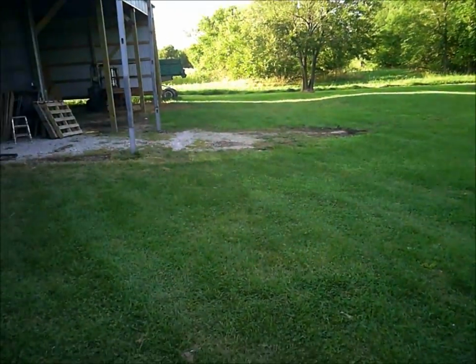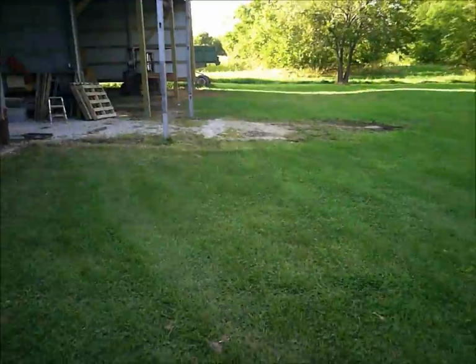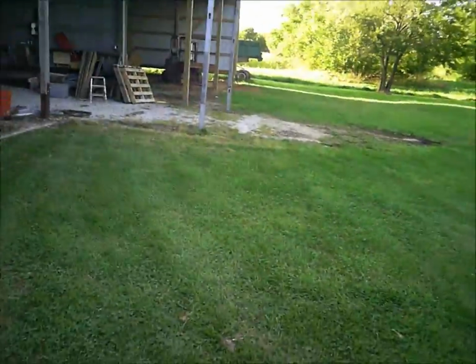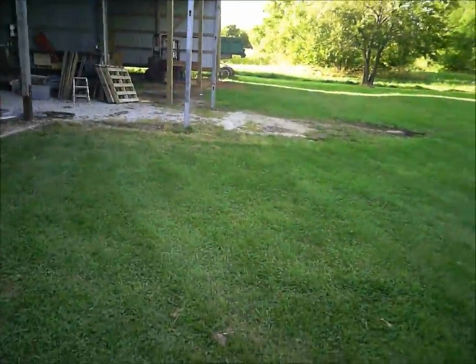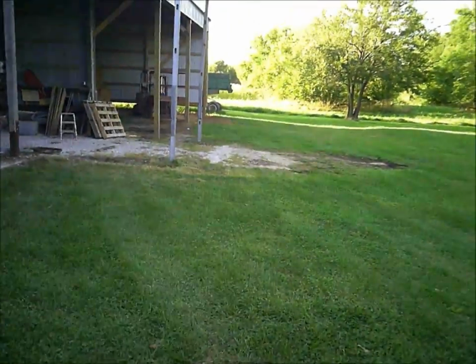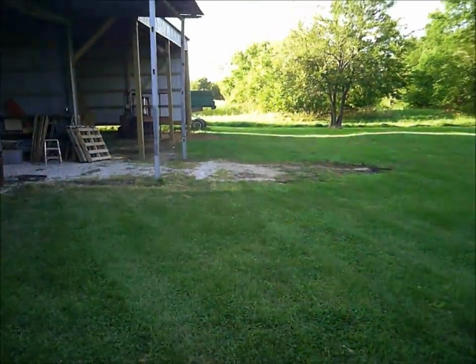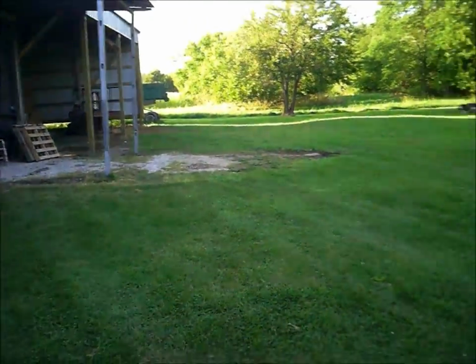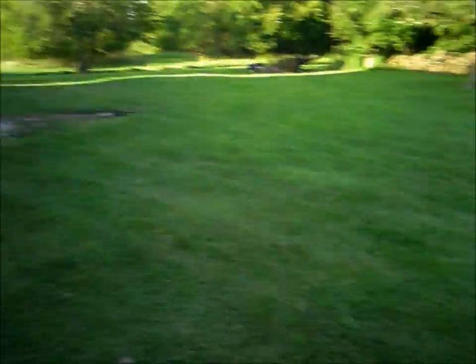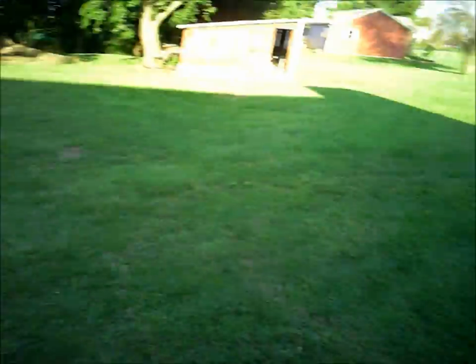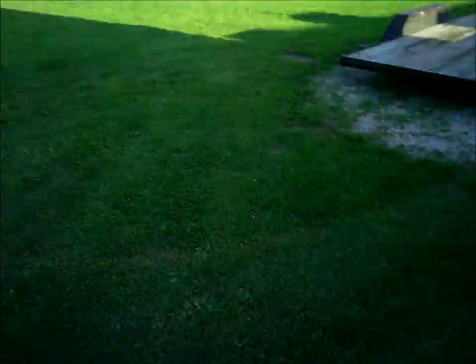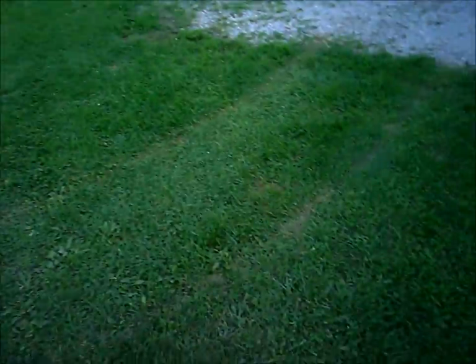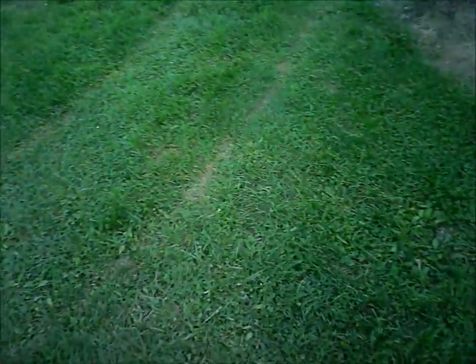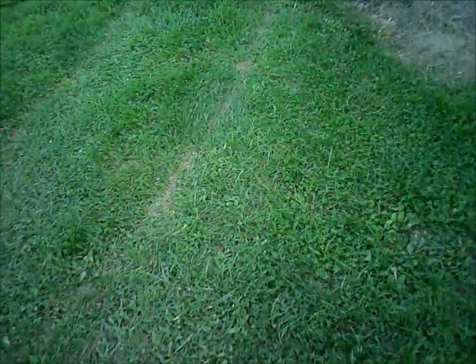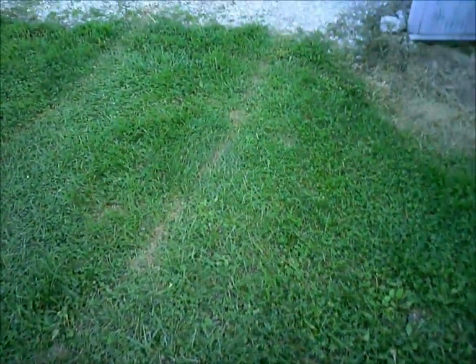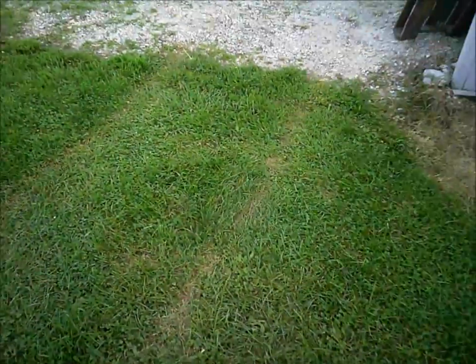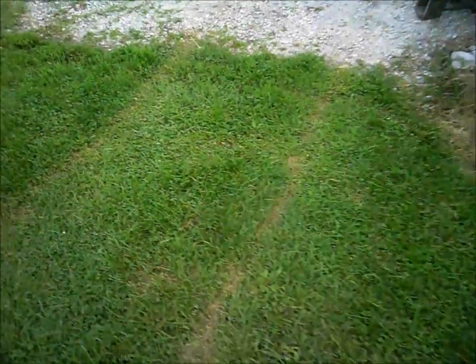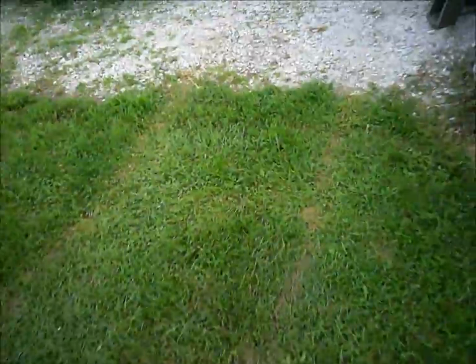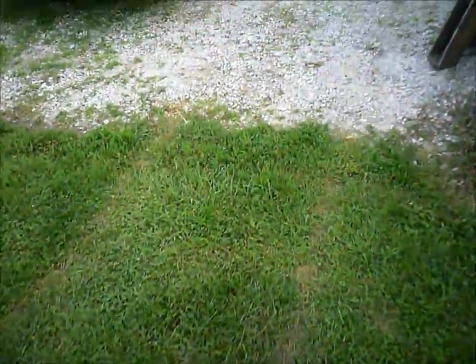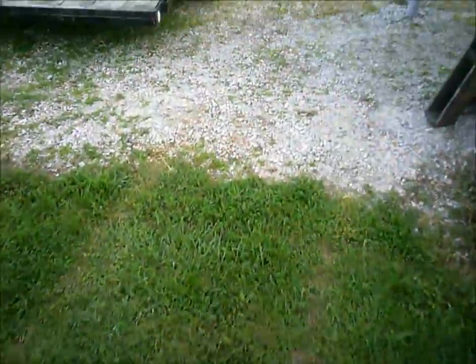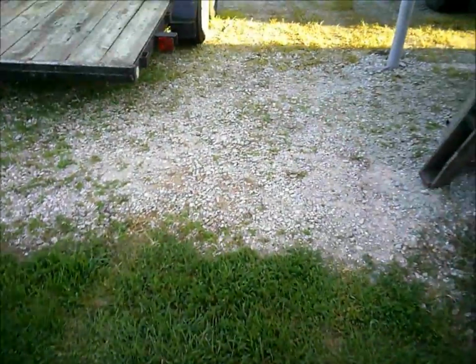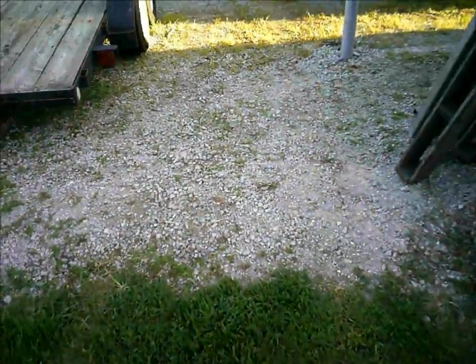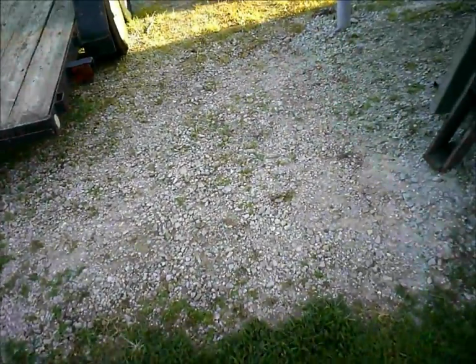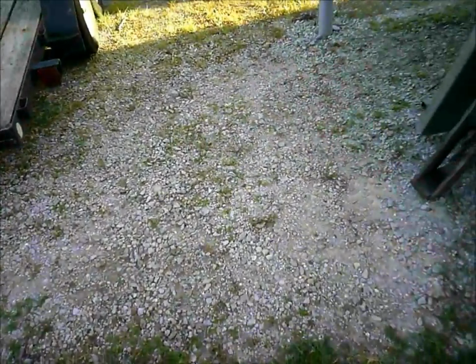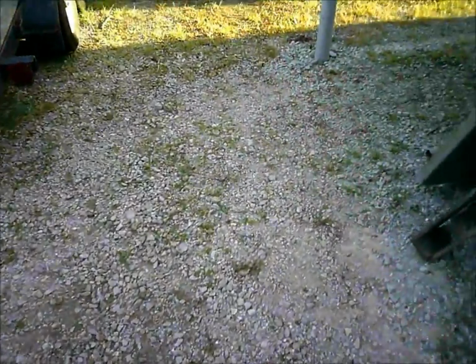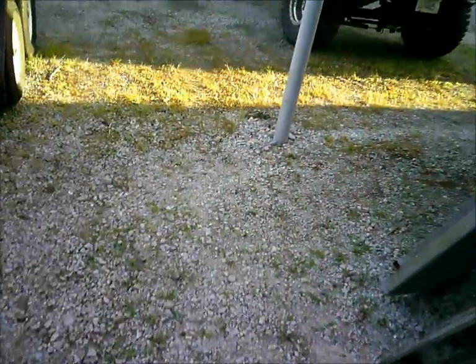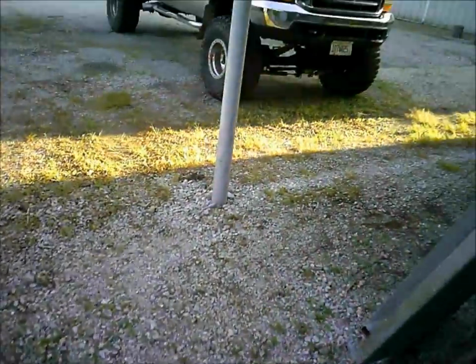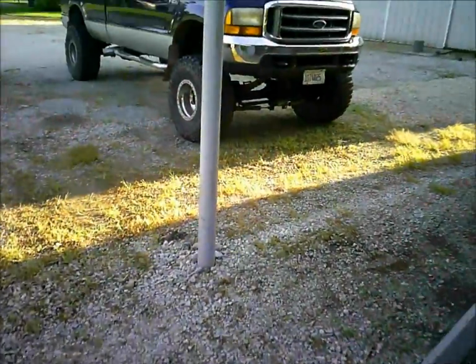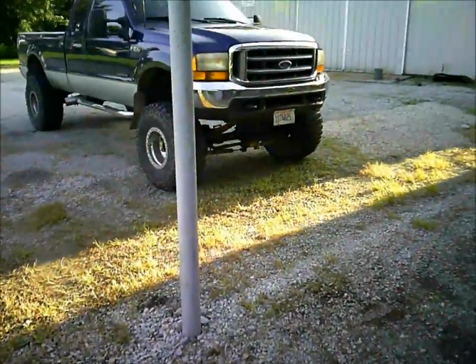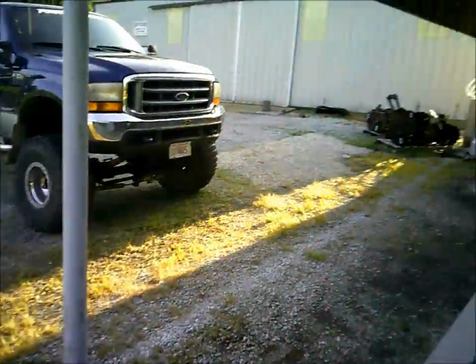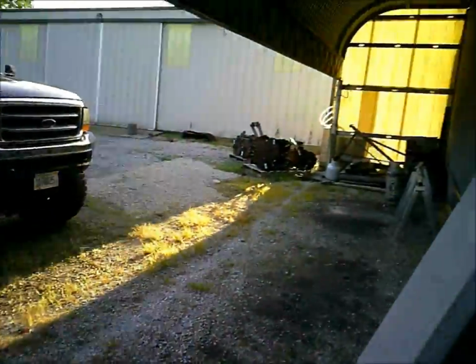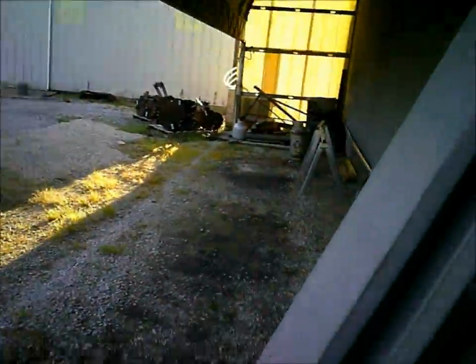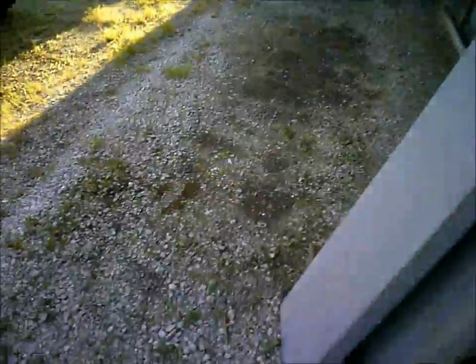The hardware store in town has a little Toro trencher that'll run about 48 inches deep, two hours for 80 bucks. I figured that ain't too bad.